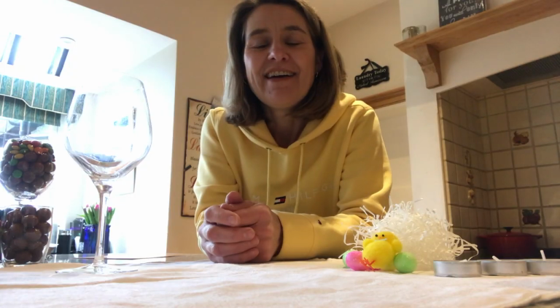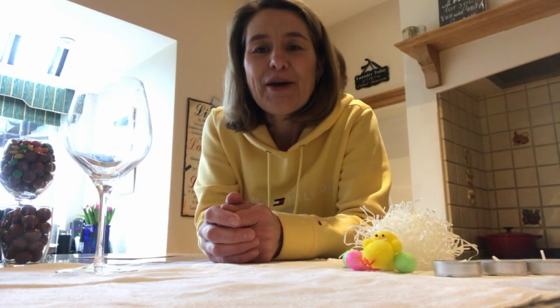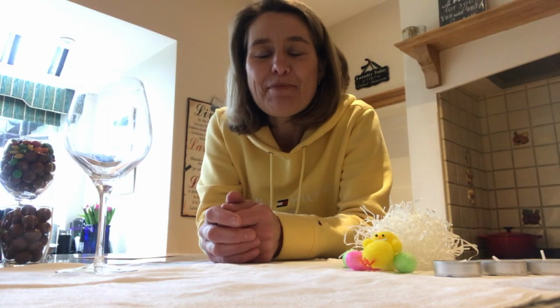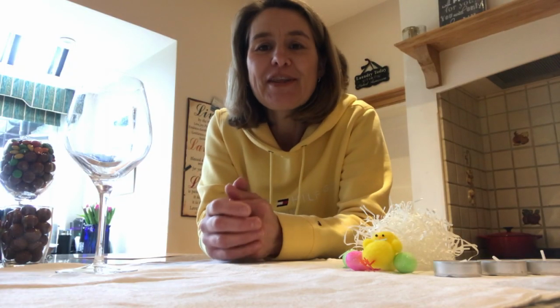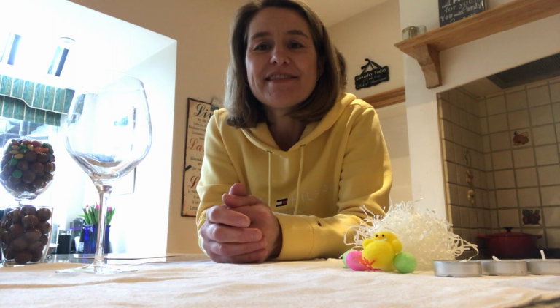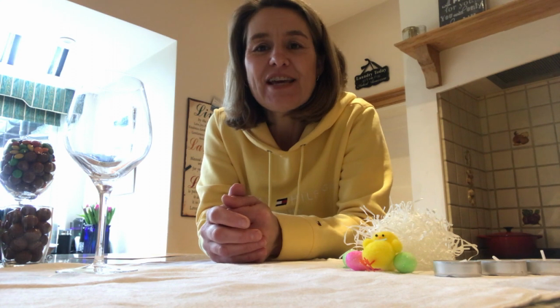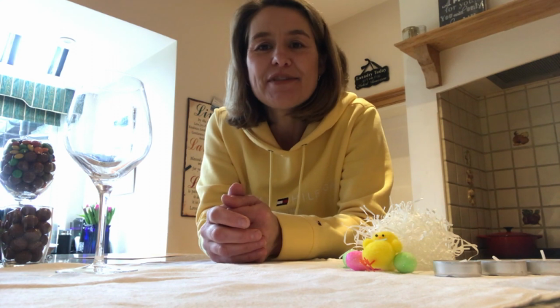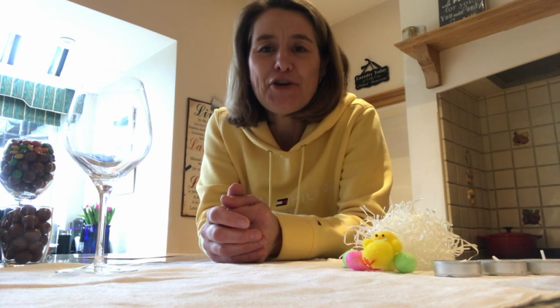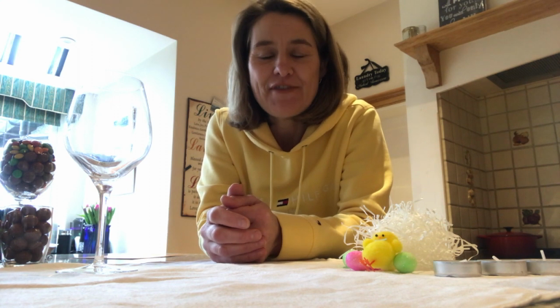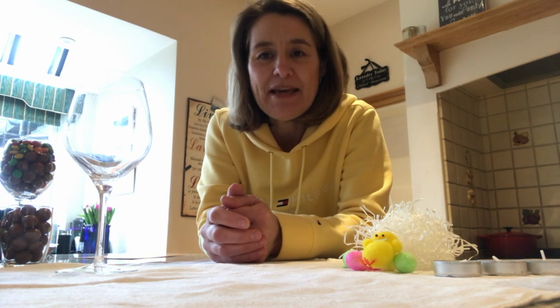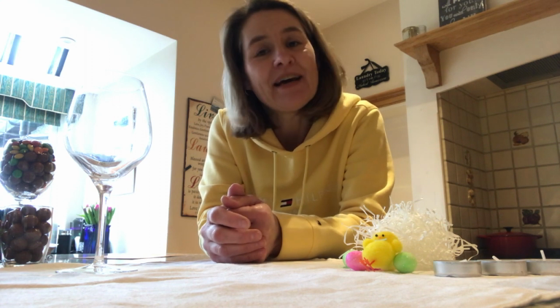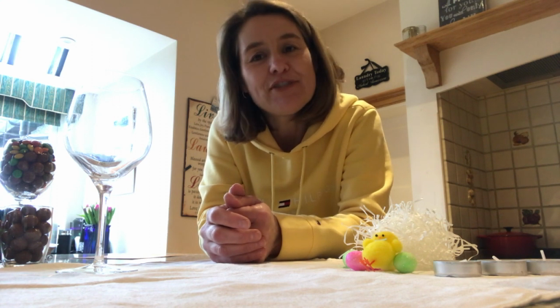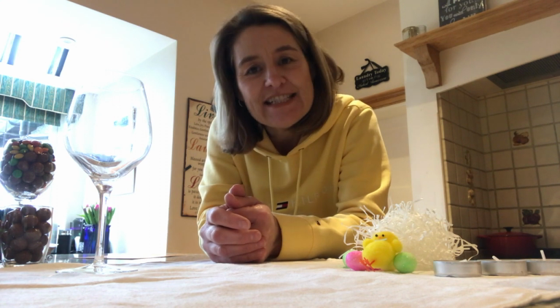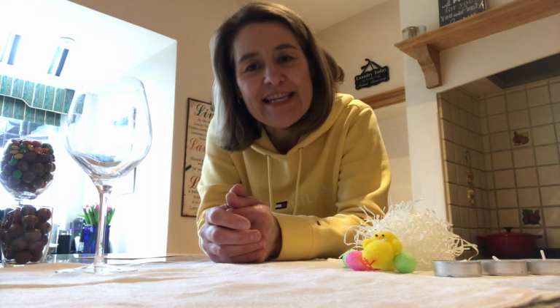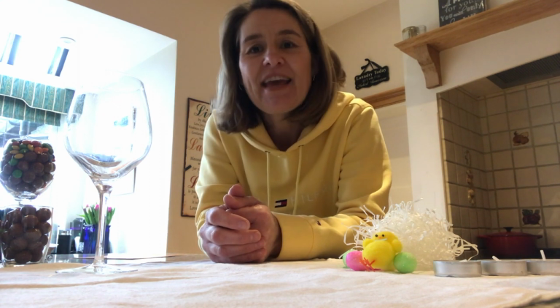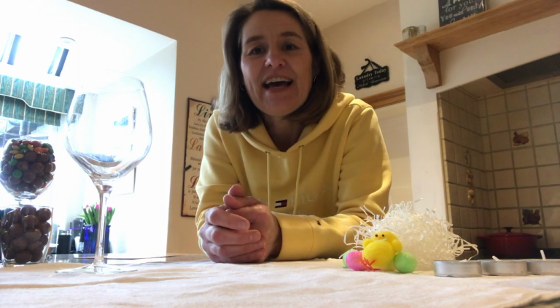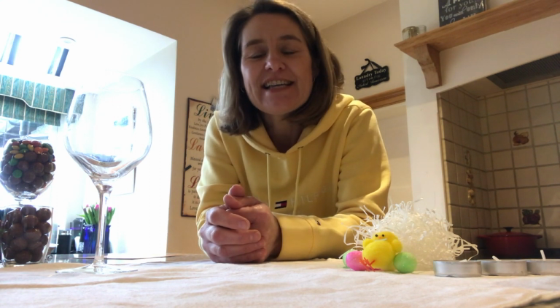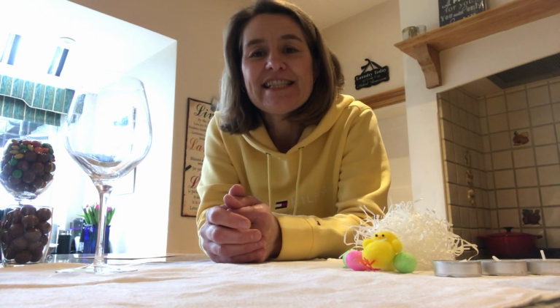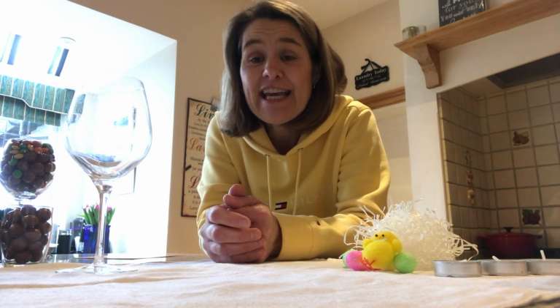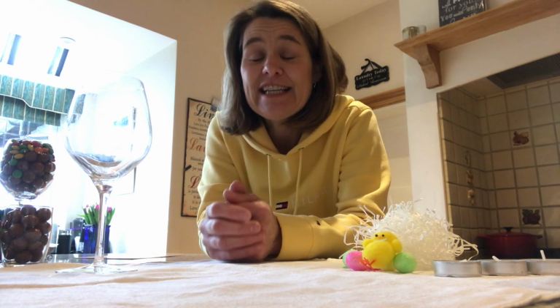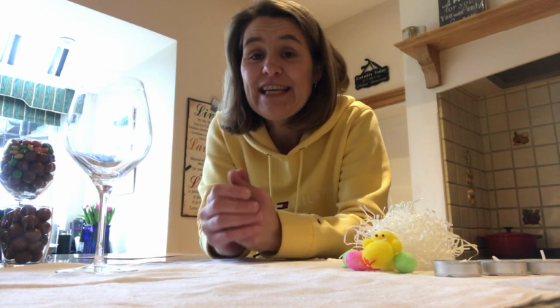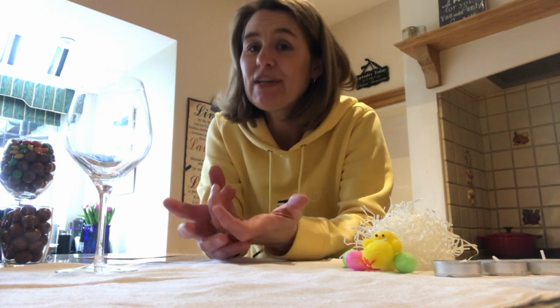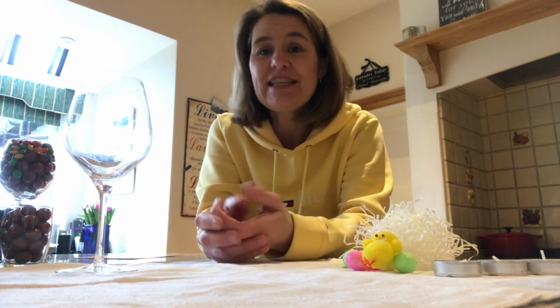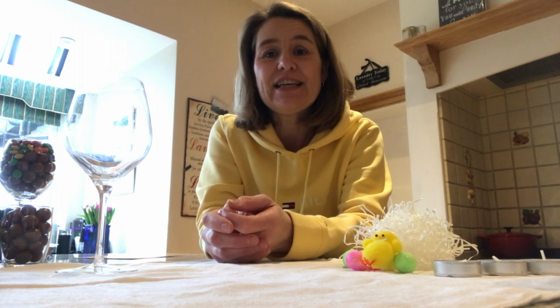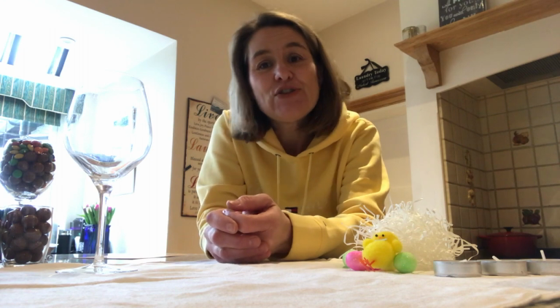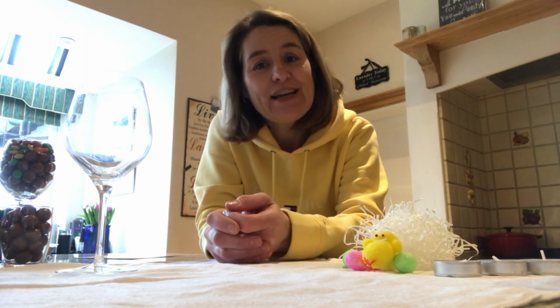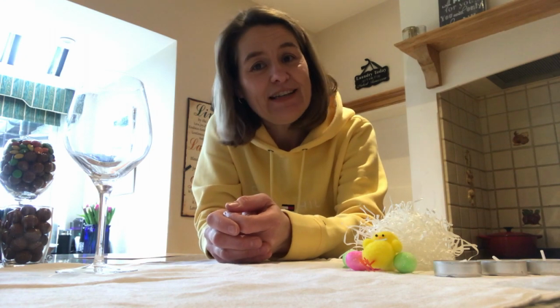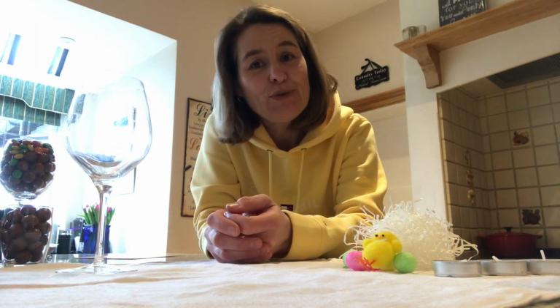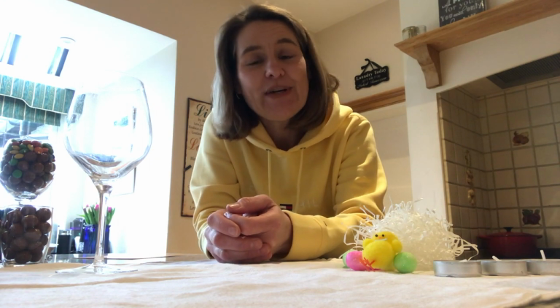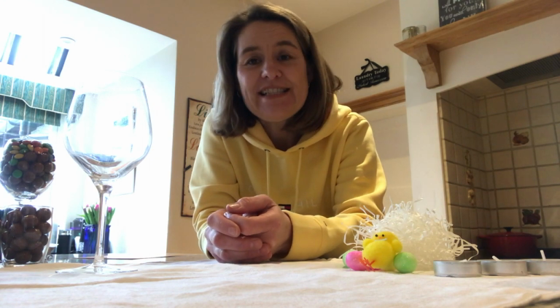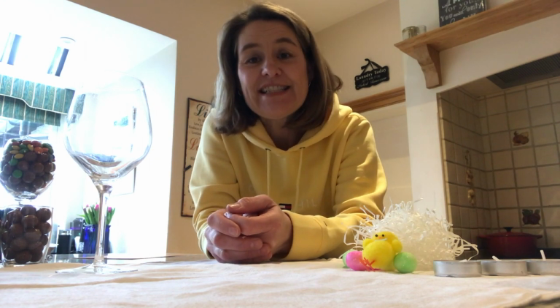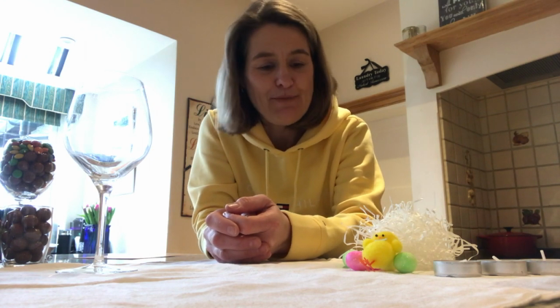Hello, I'm part of the St James Church family. My name is Jane Ditti and today I'd like to give you an idea to decorate your Easter table.